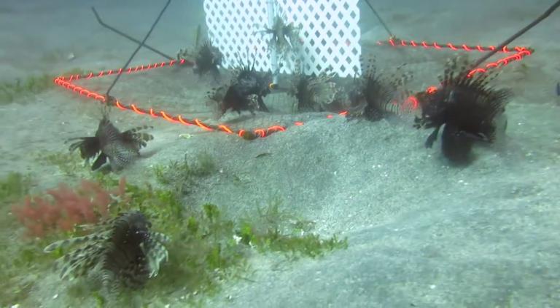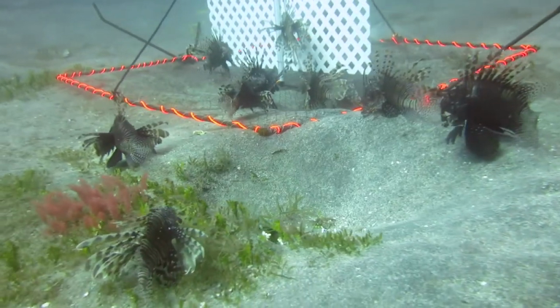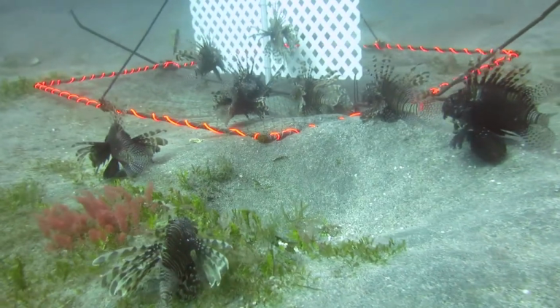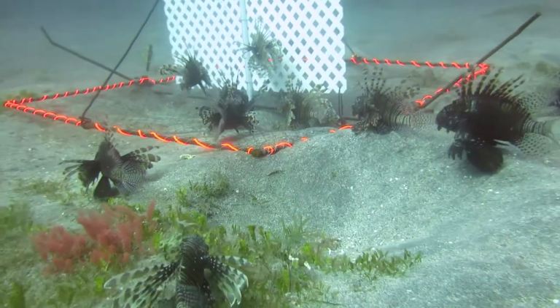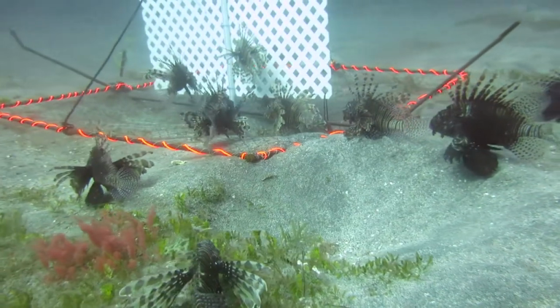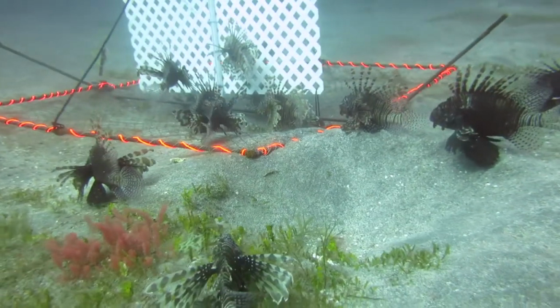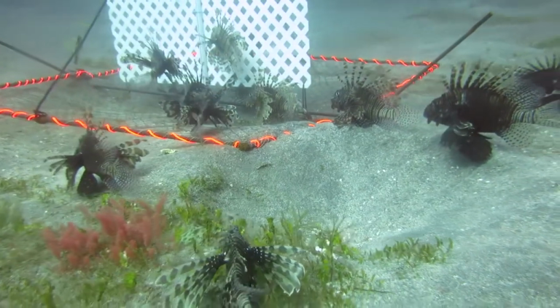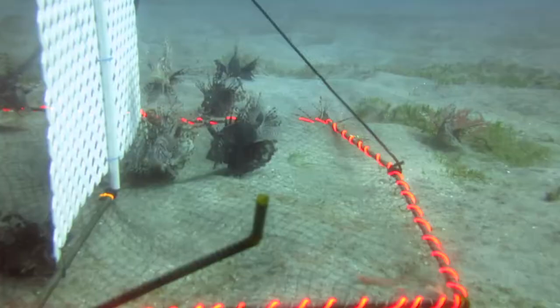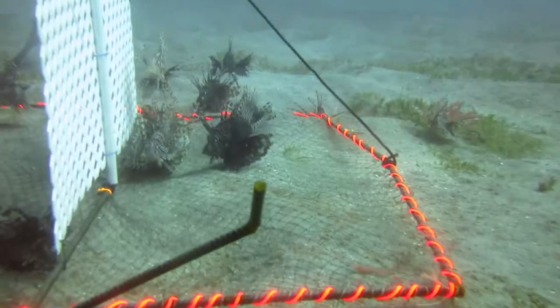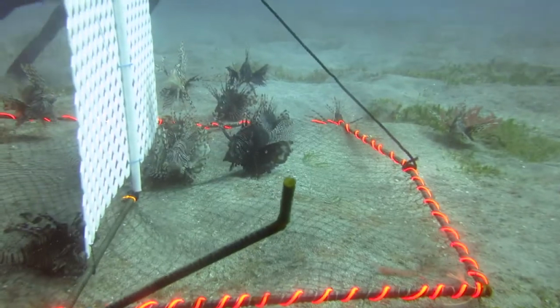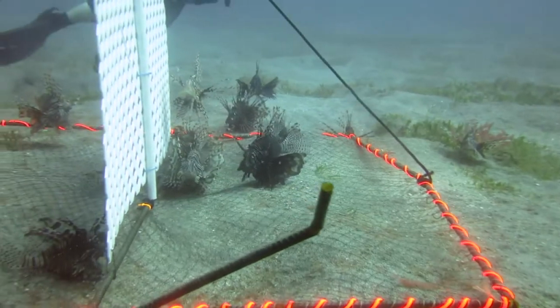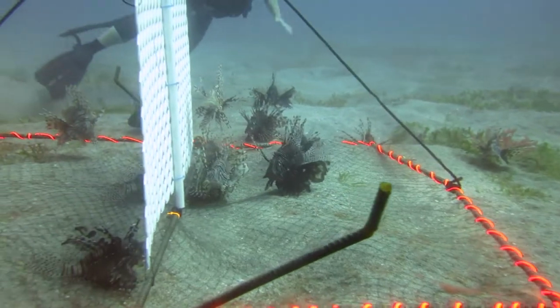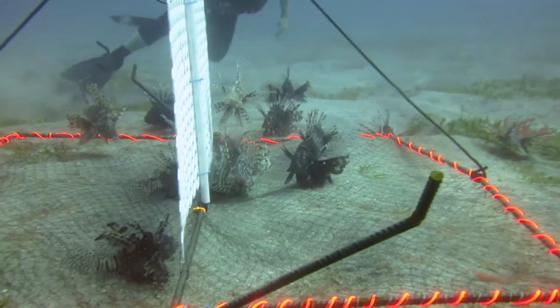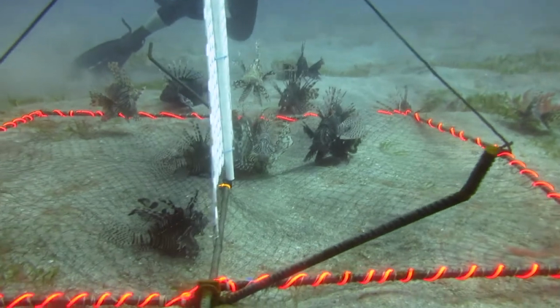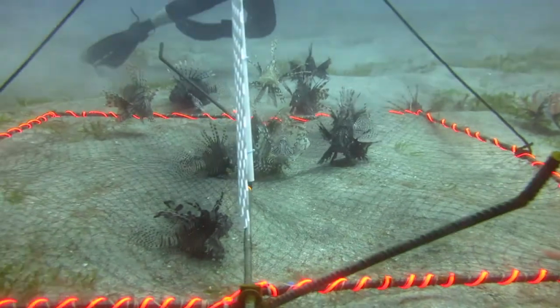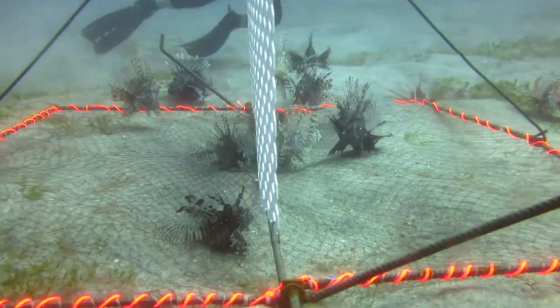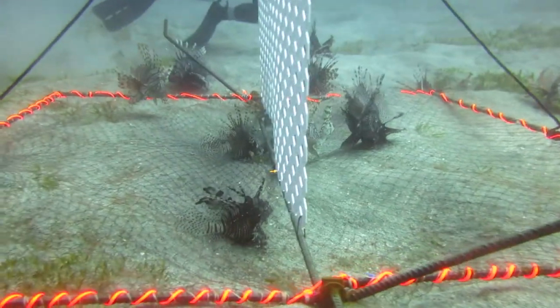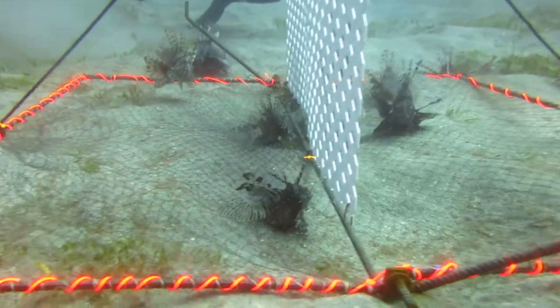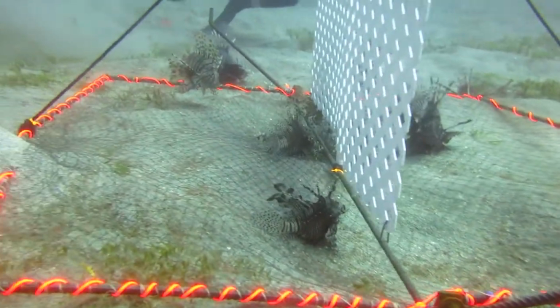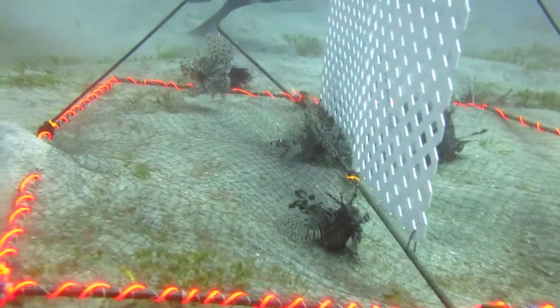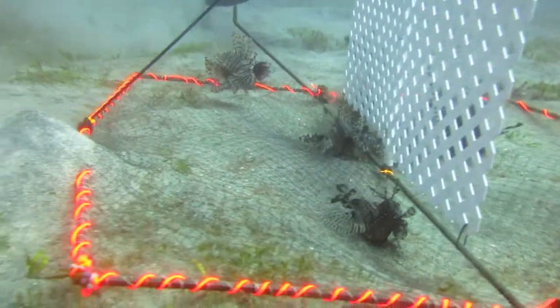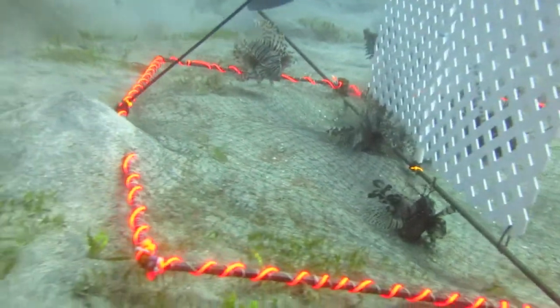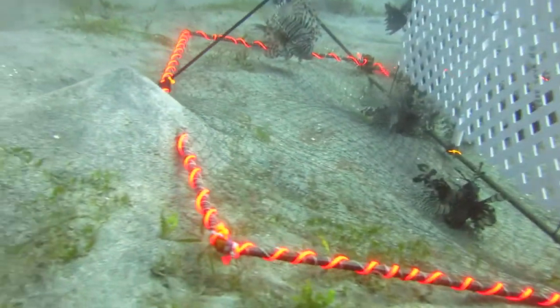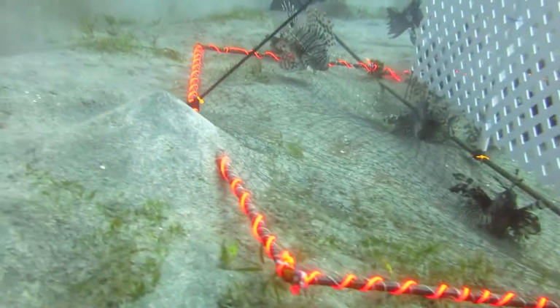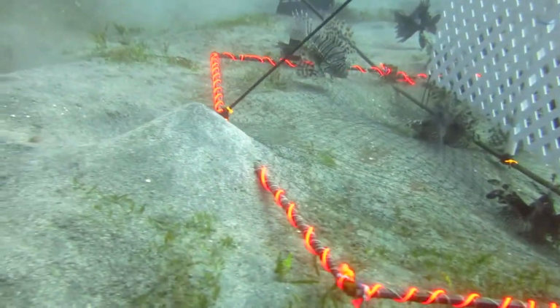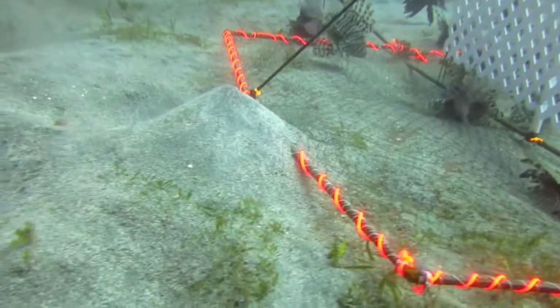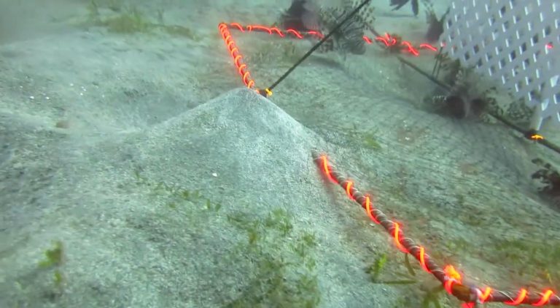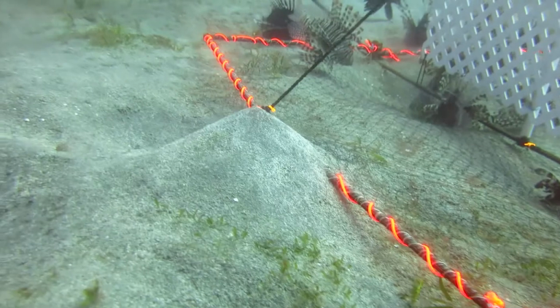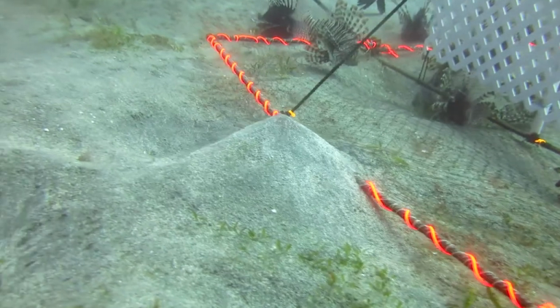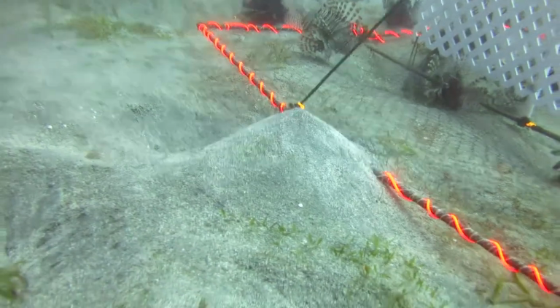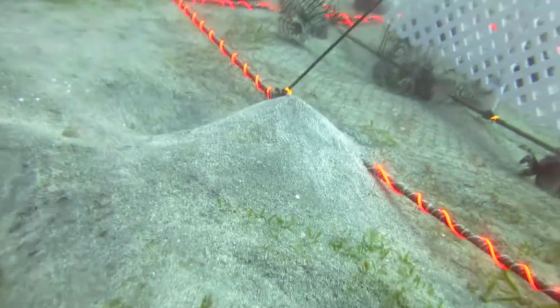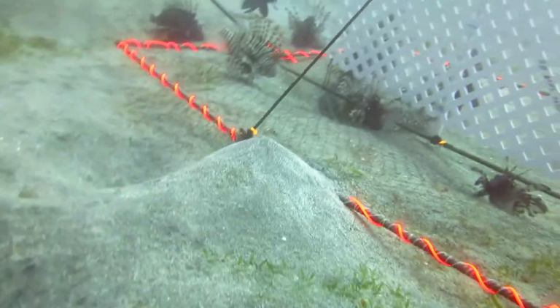As the divers begin to ascend, the lionfish will slowly move away.